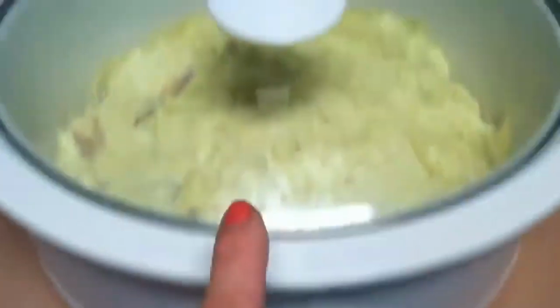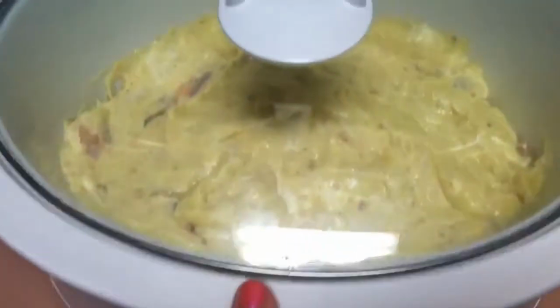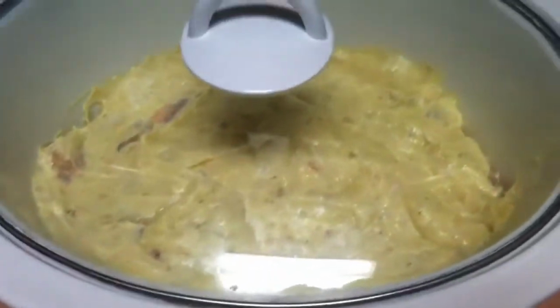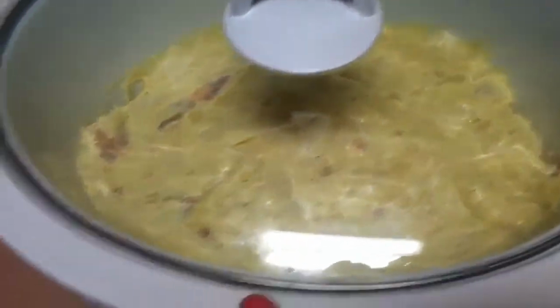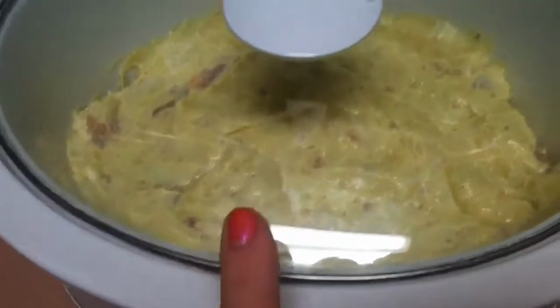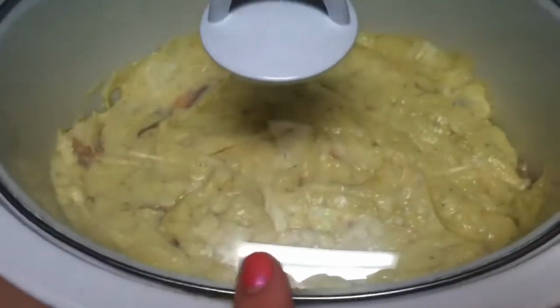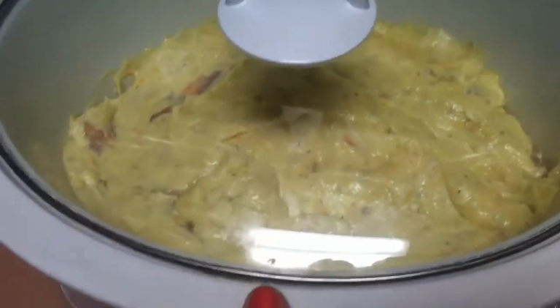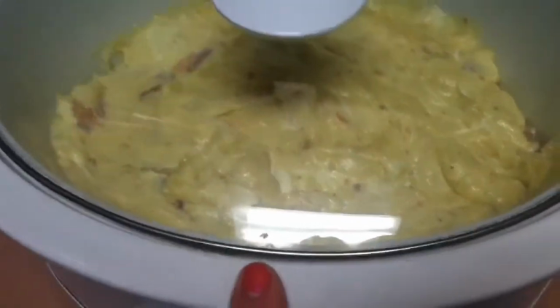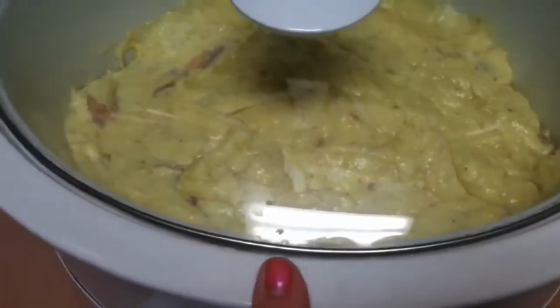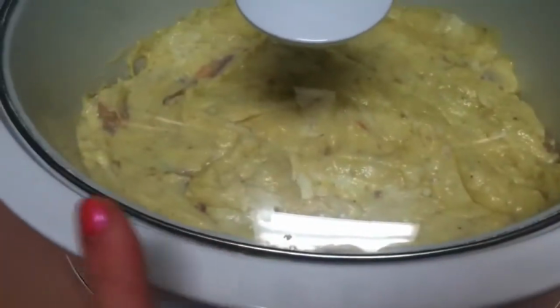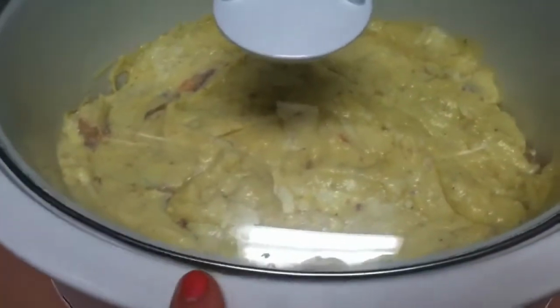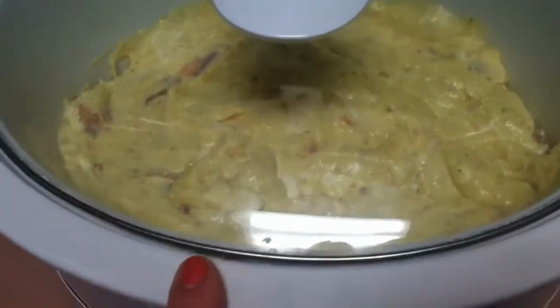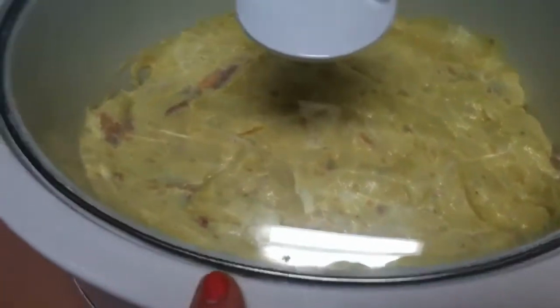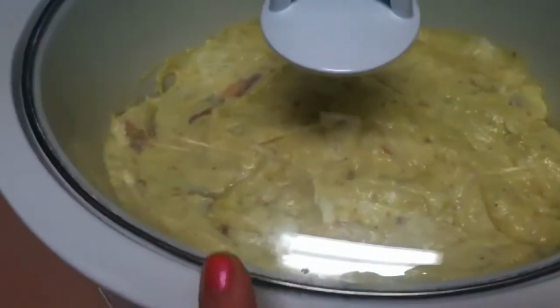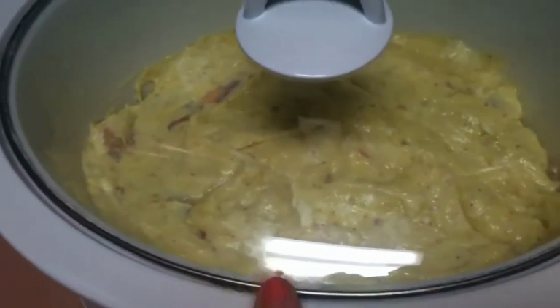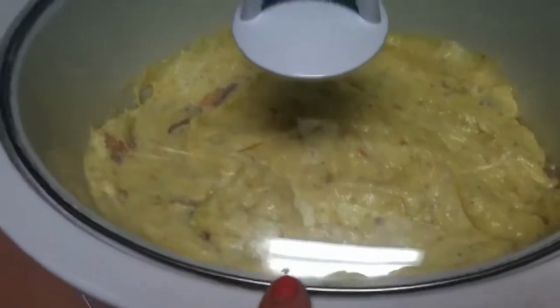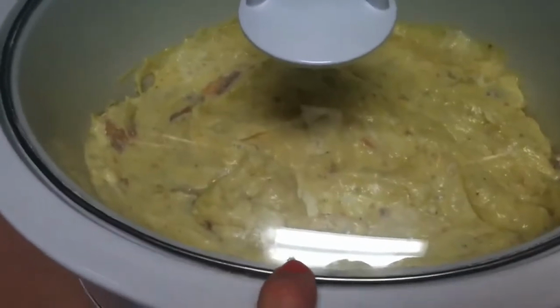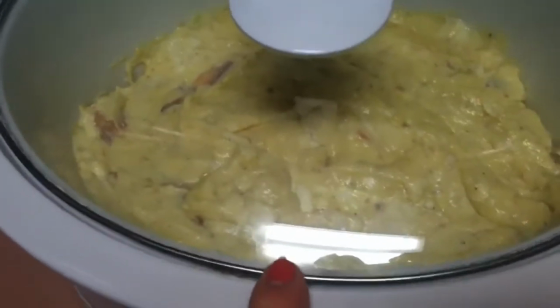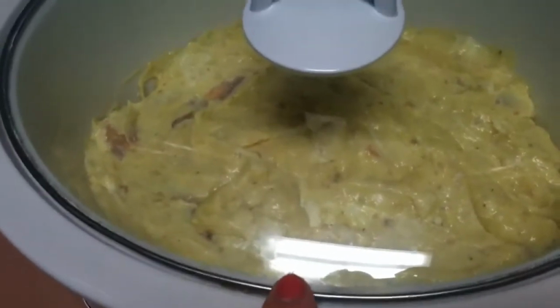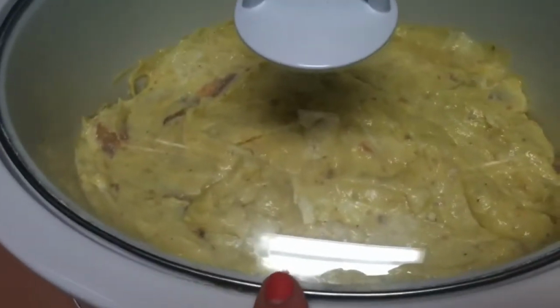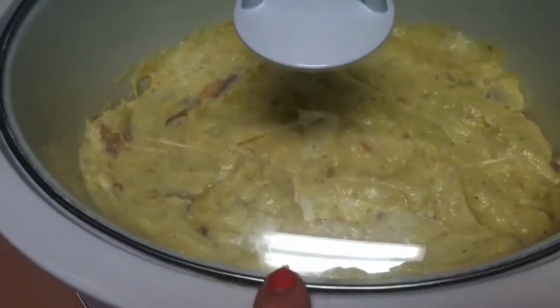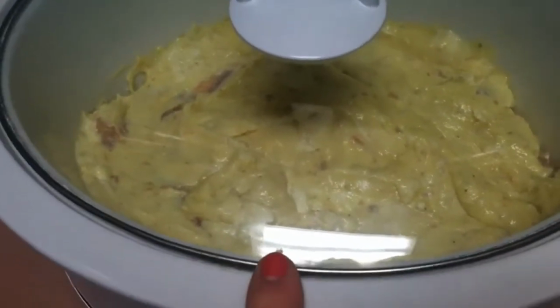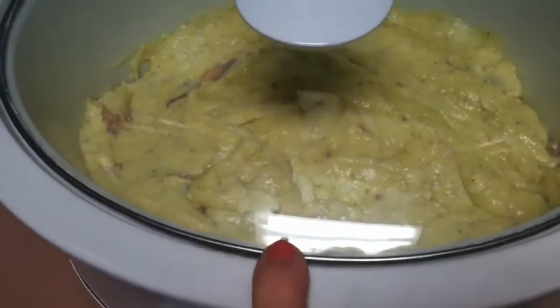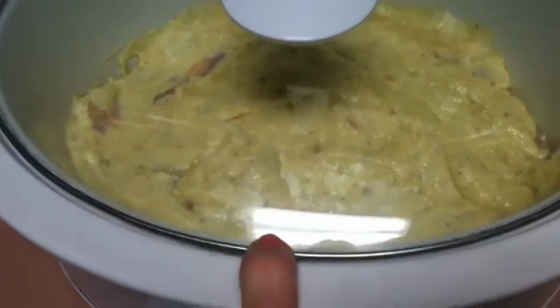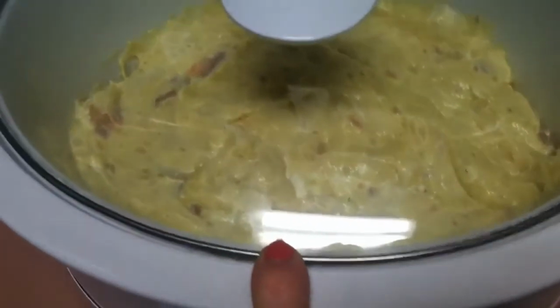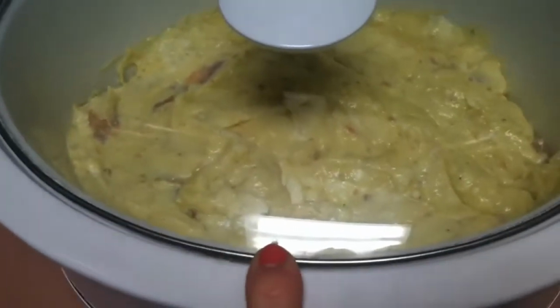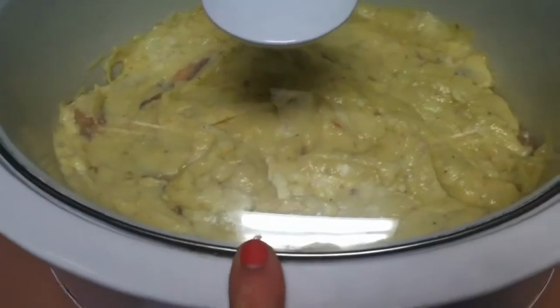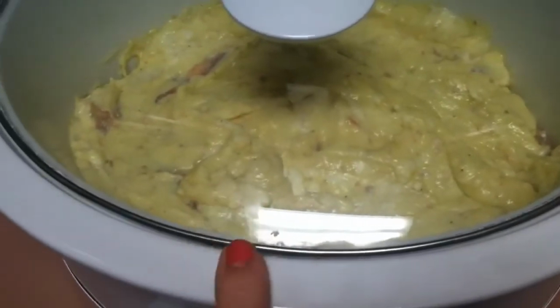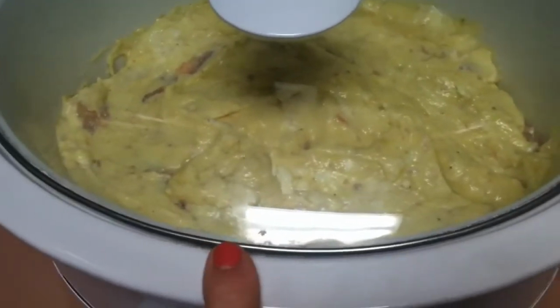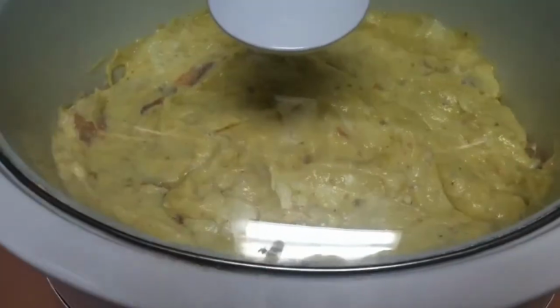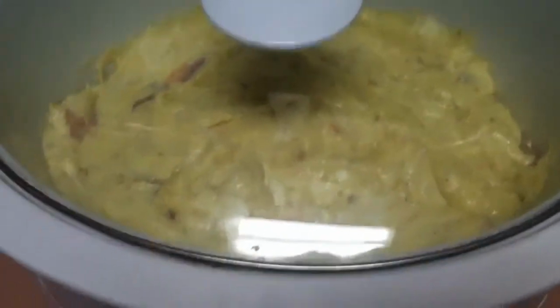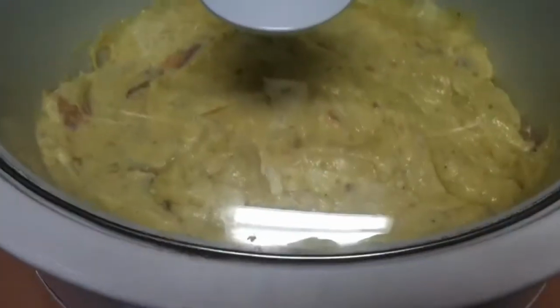Towards the end, I boil some noodles of whatever choice you want and I'll add those at the very end along with some mixed veggies. Sometimes I add that too and that makes my whole meal. I'll show you when it's all done.